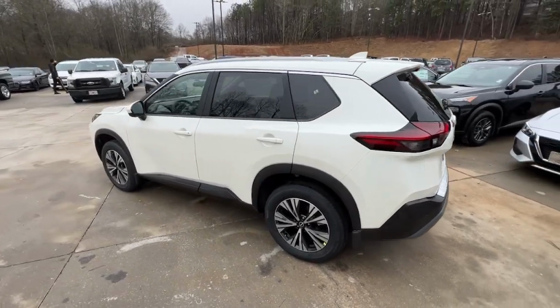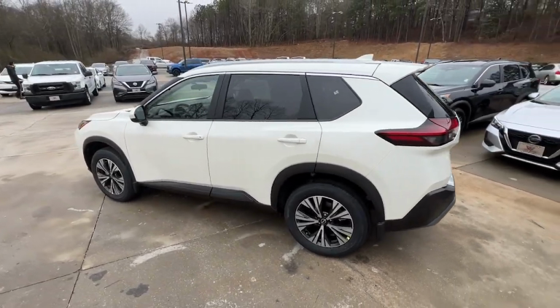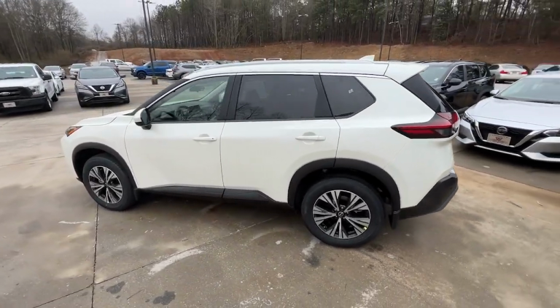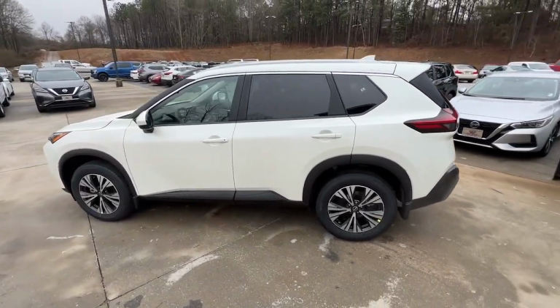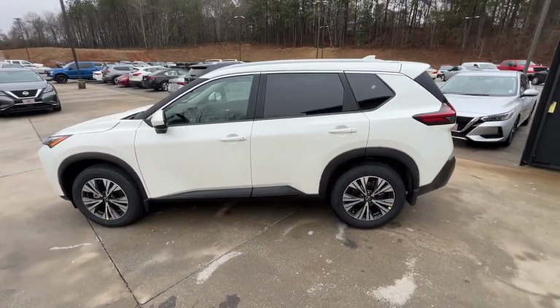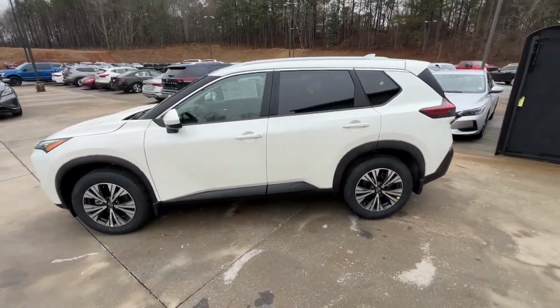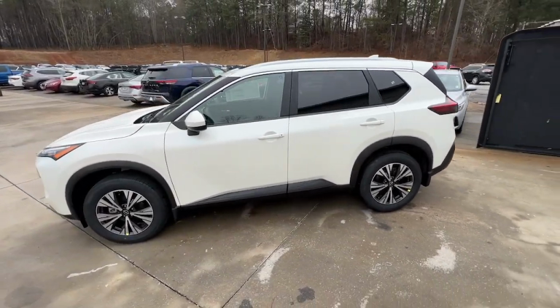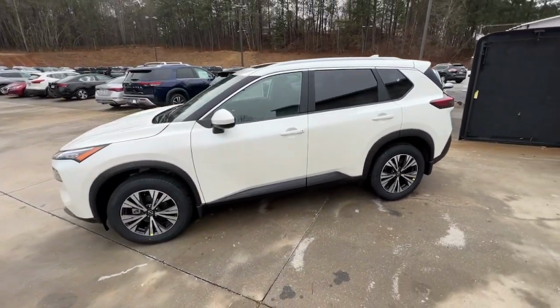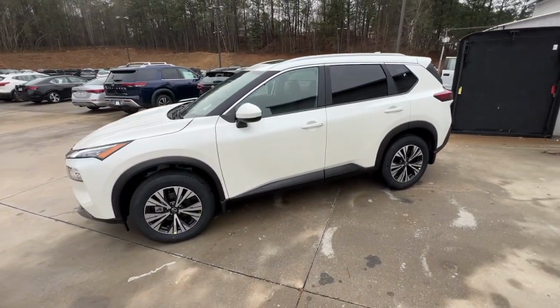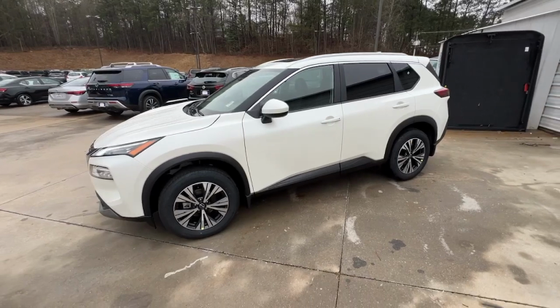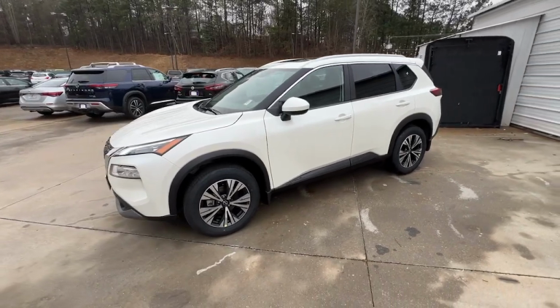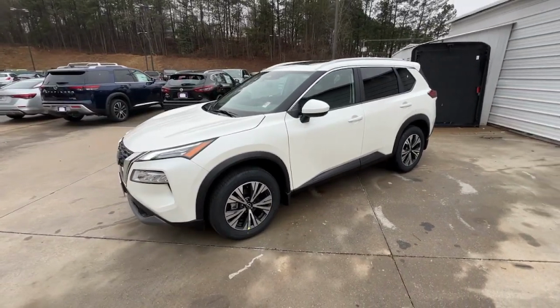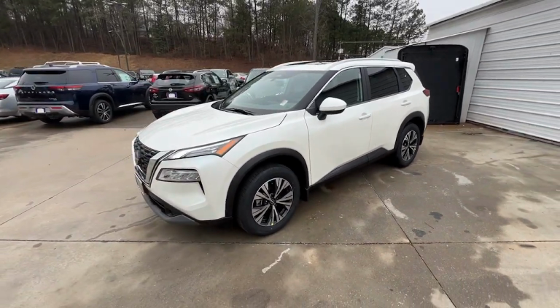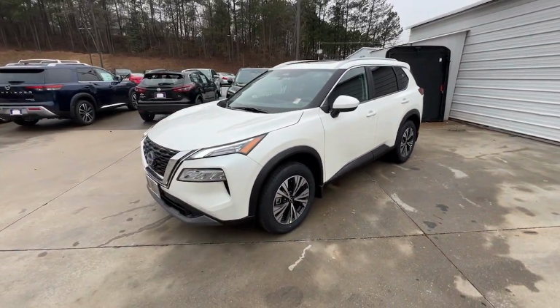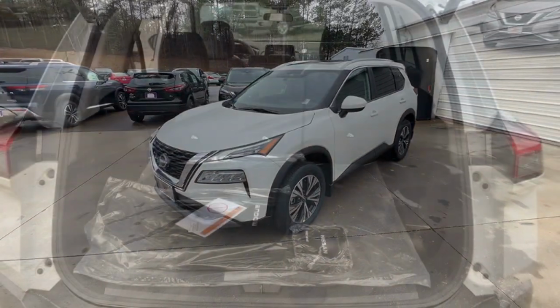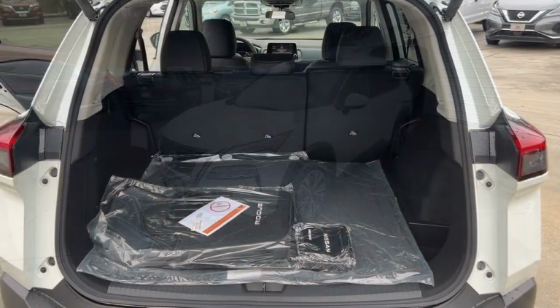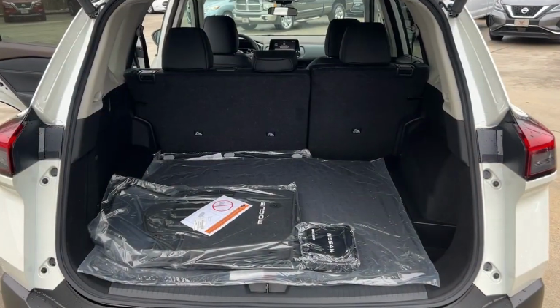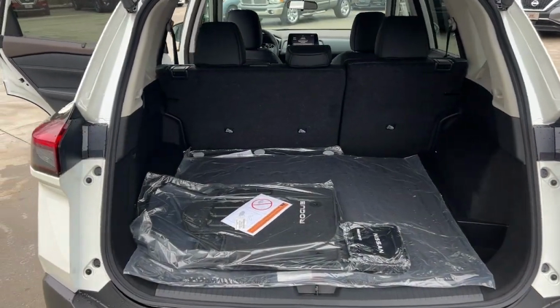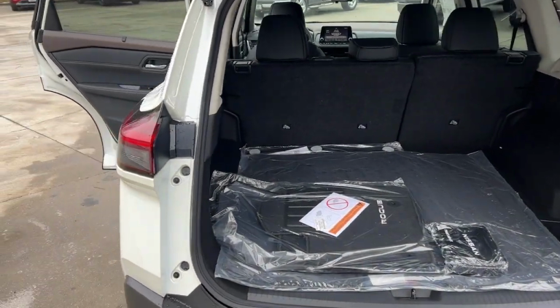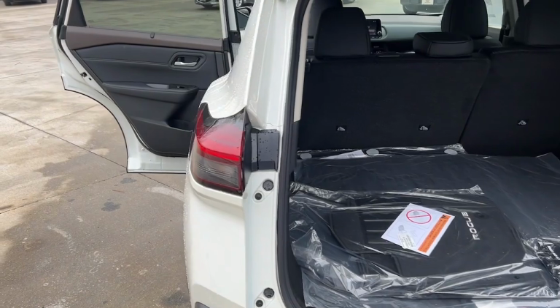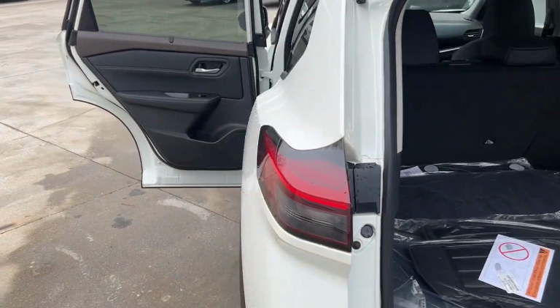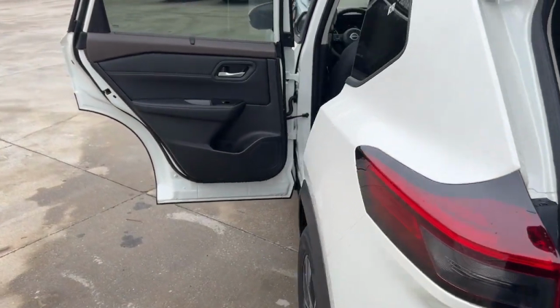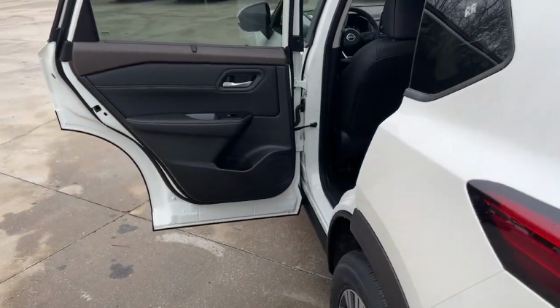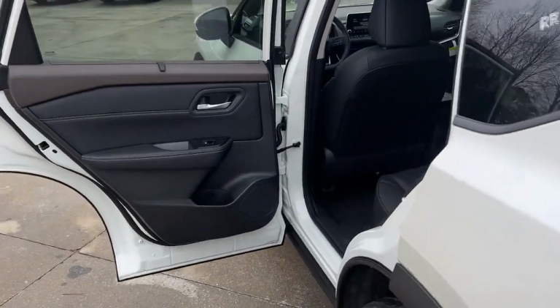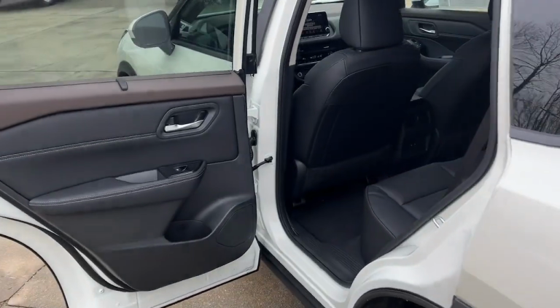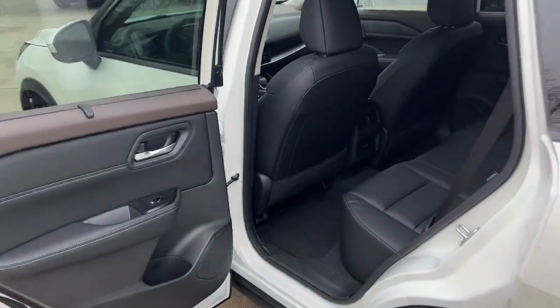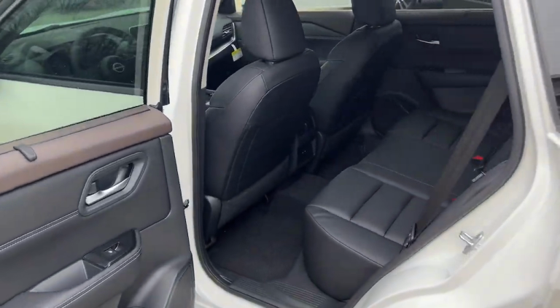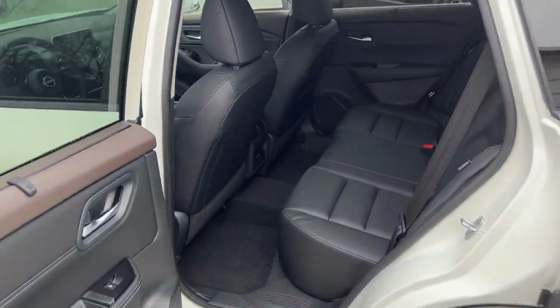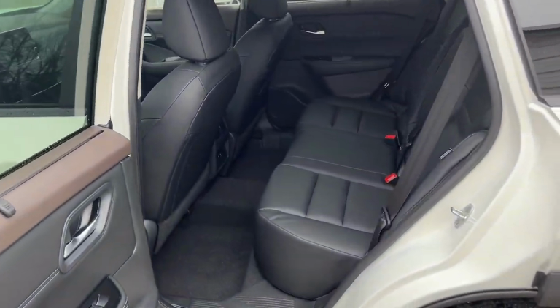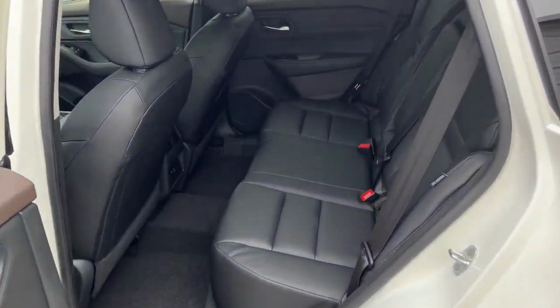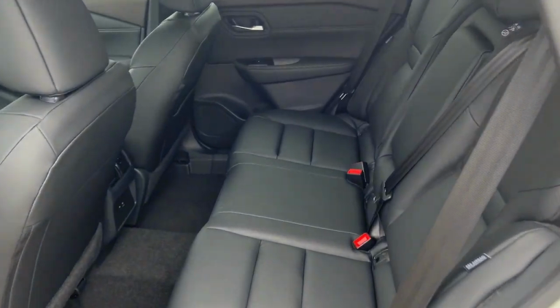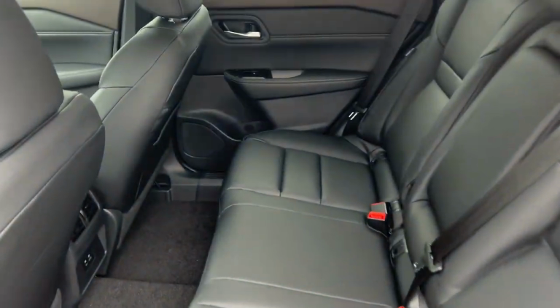The following are some of this vehicle's highlighted options: keyless entry, backup camera, satellite radio, heated mirrors, keyless start, adaptive cruise control, lane keeping assist, remote engine start, aluminum wheels.